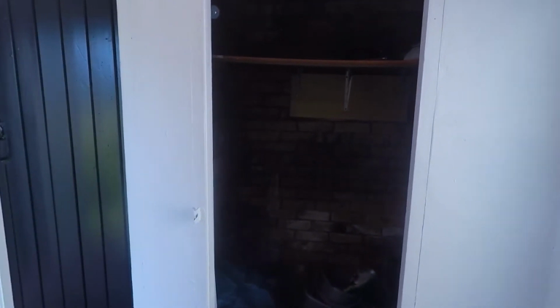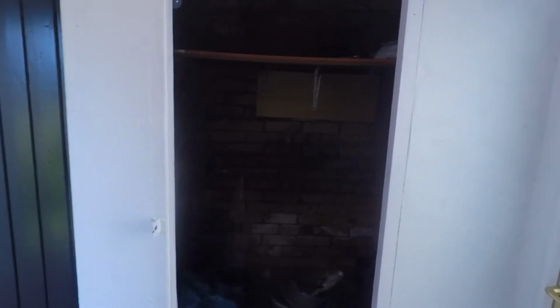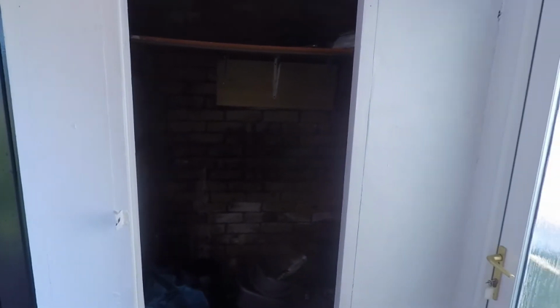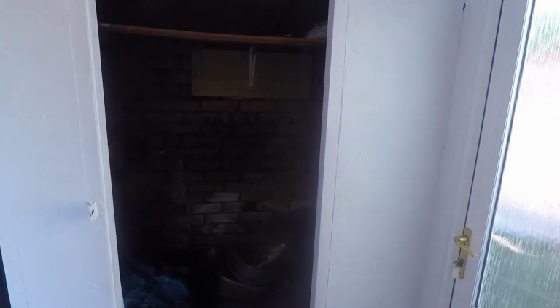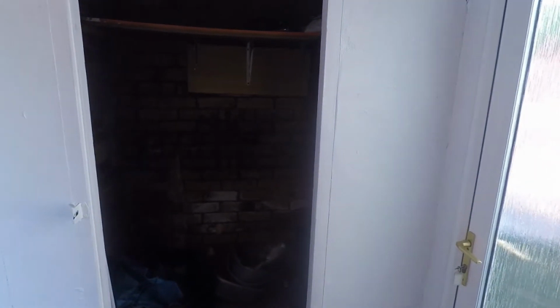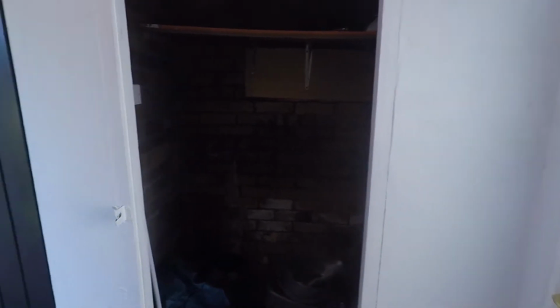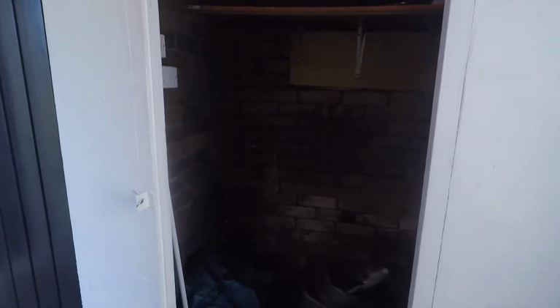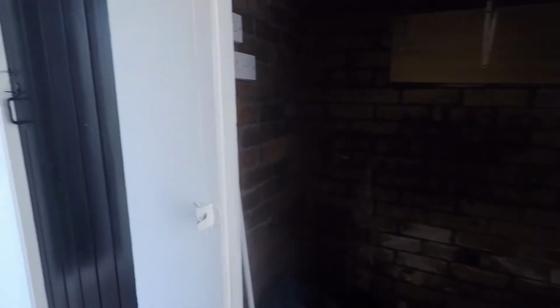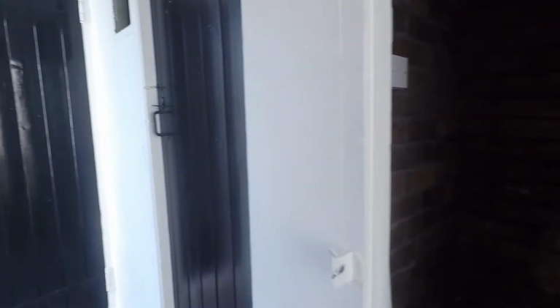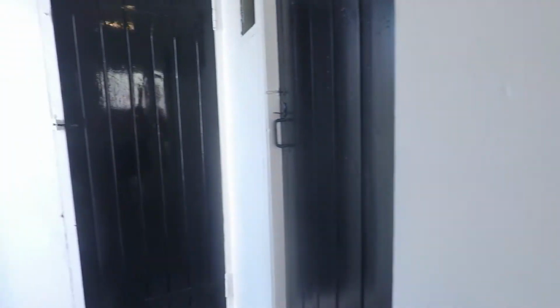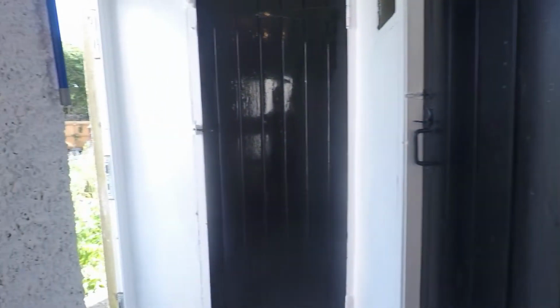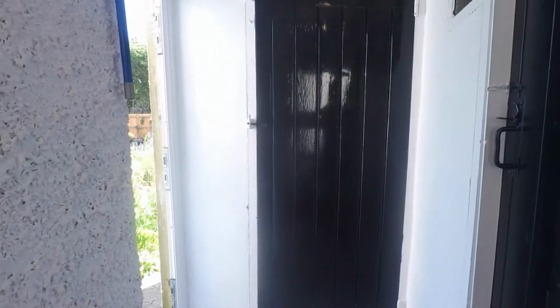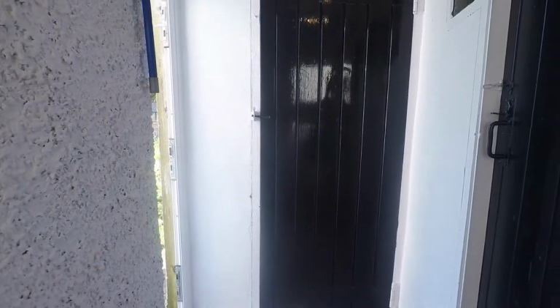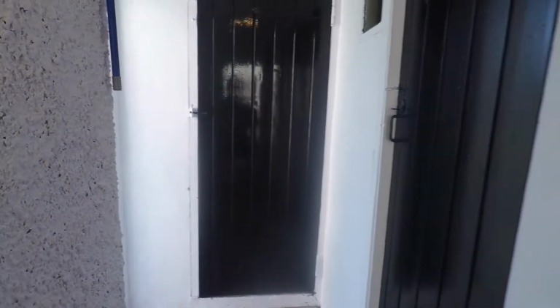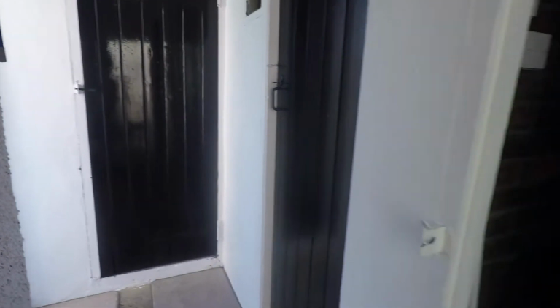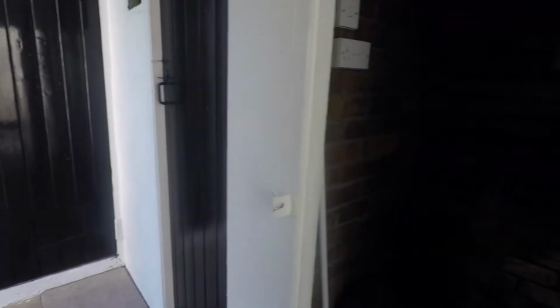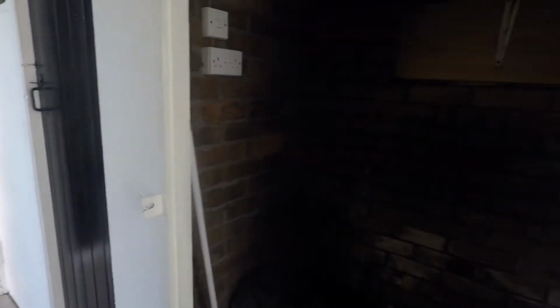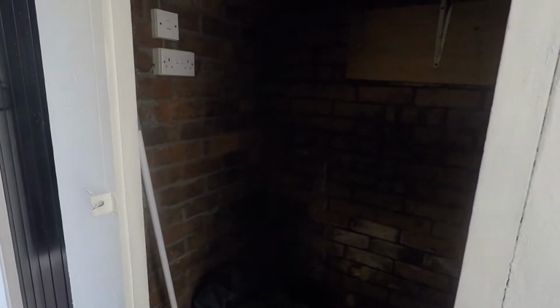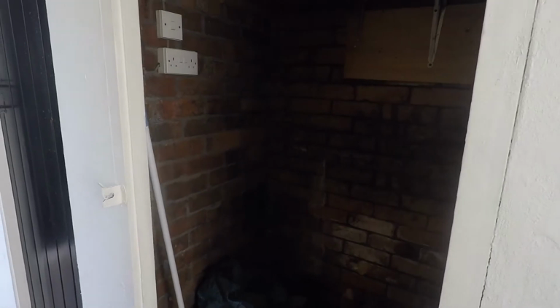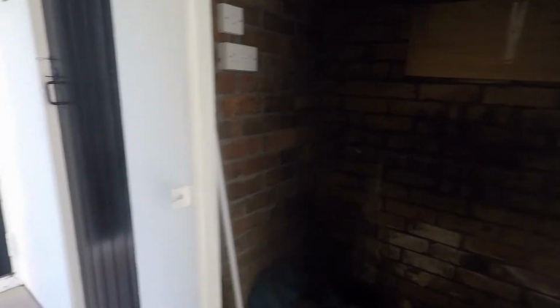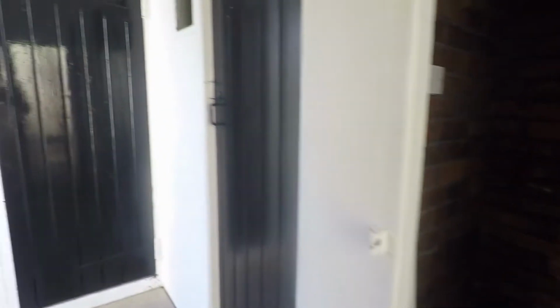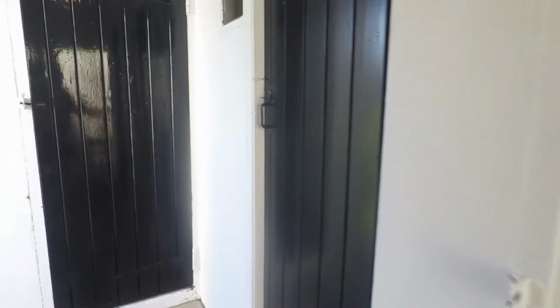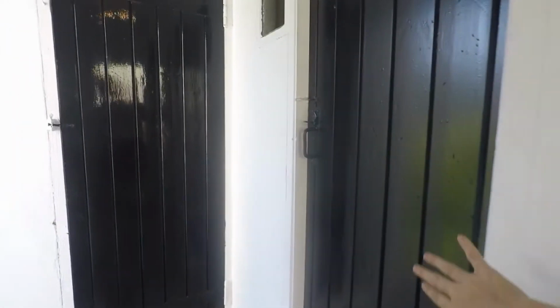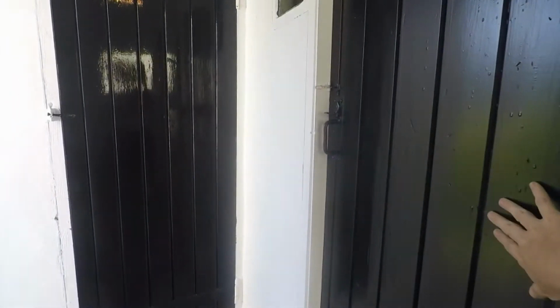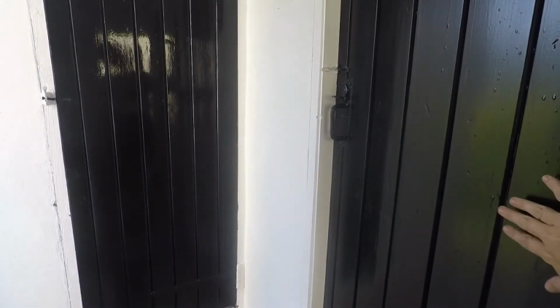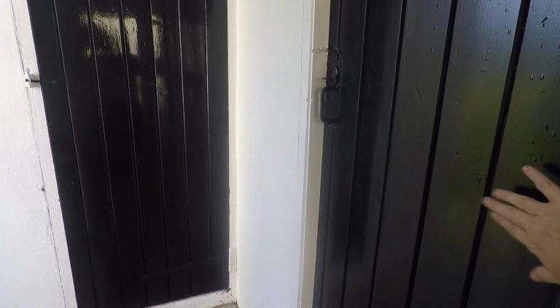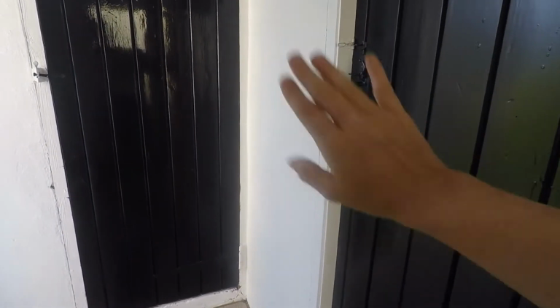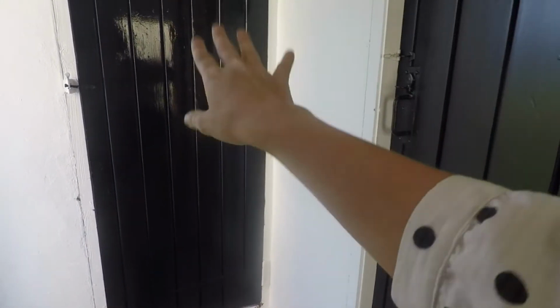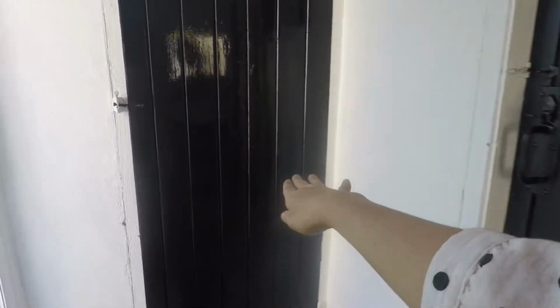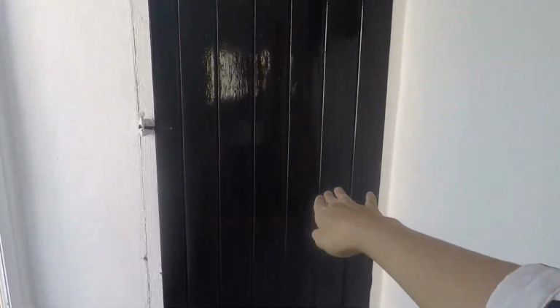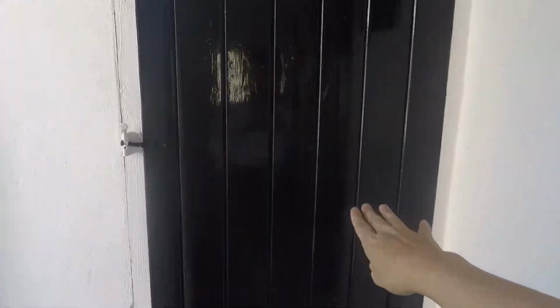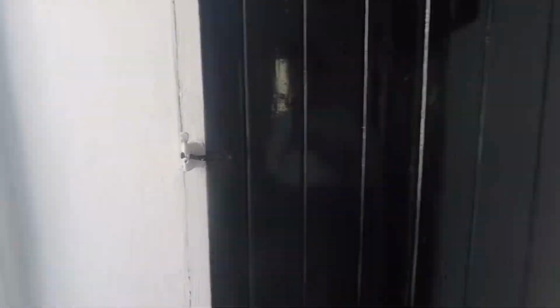You also have access into a cupboard which goes under the stairs and this back porch area. The door here takes you out to the front of the property and you also have access into the rear garden. Just in here we have a WC in this cupboard and a large storage outhouse.